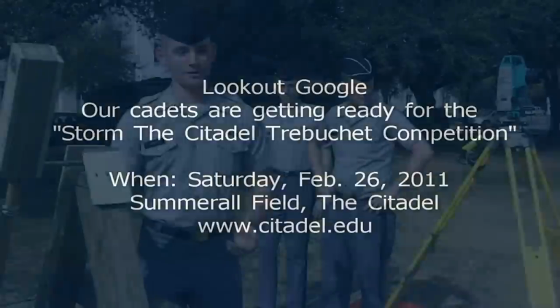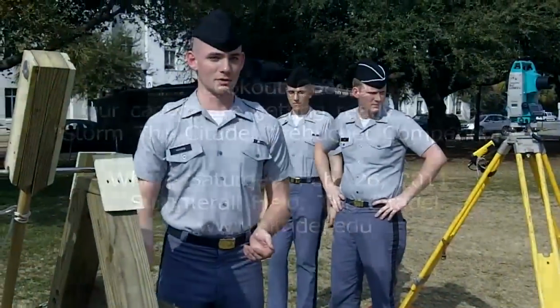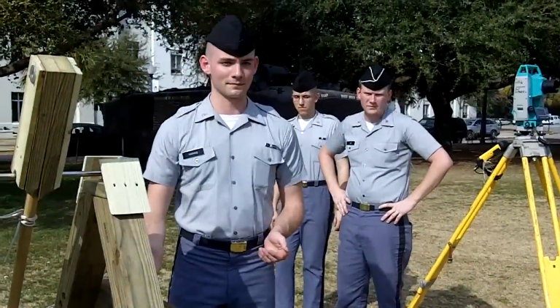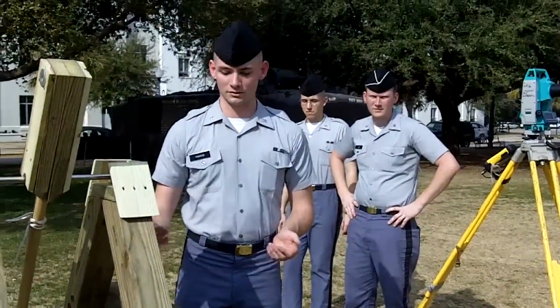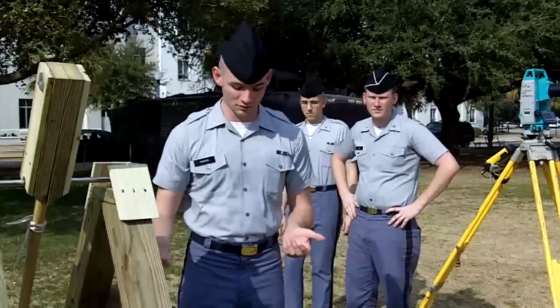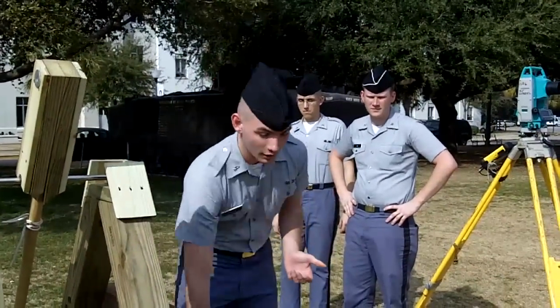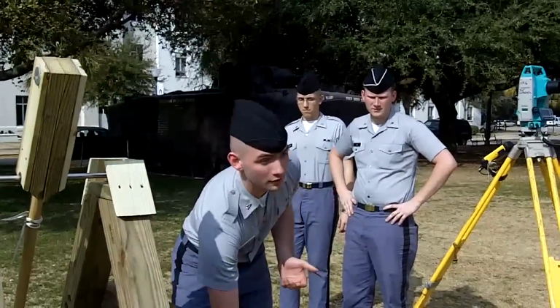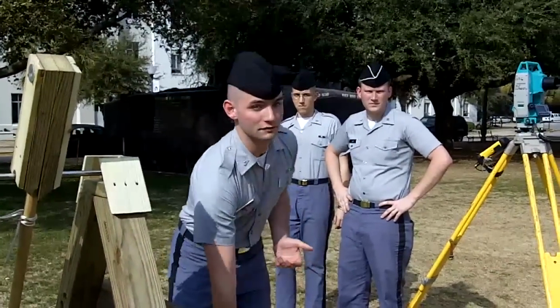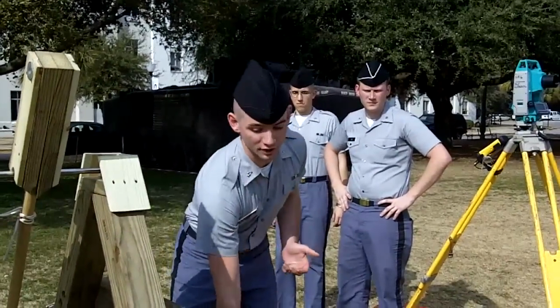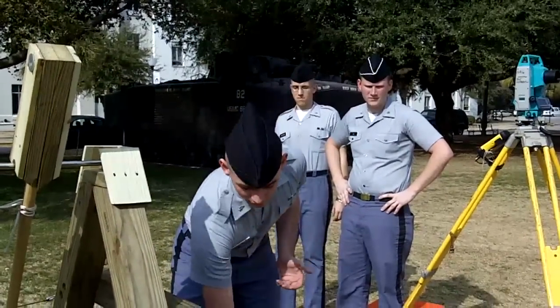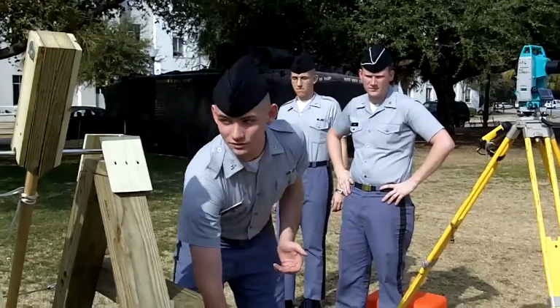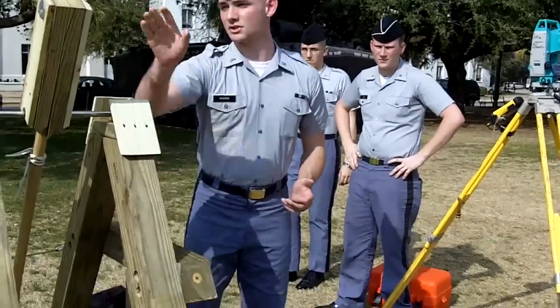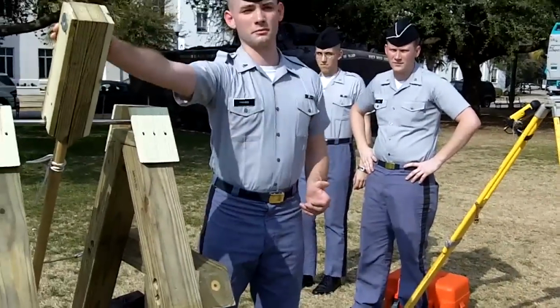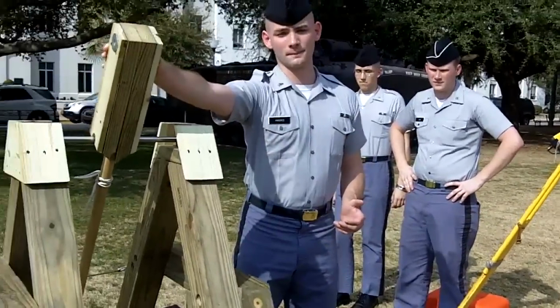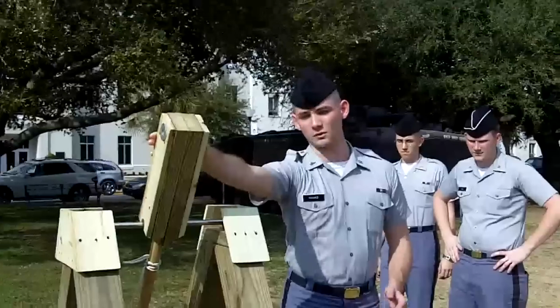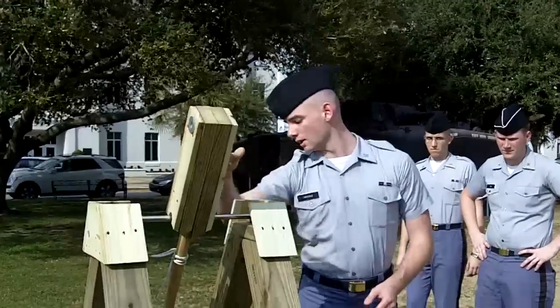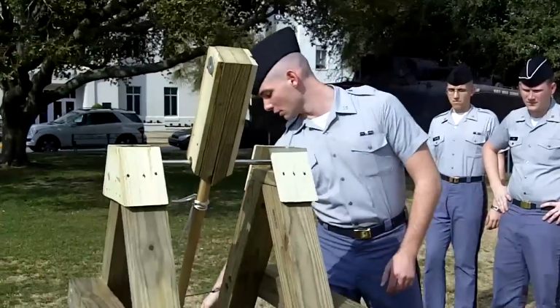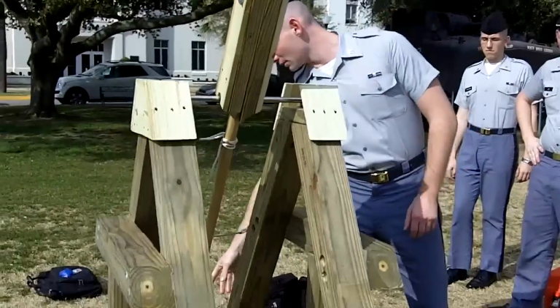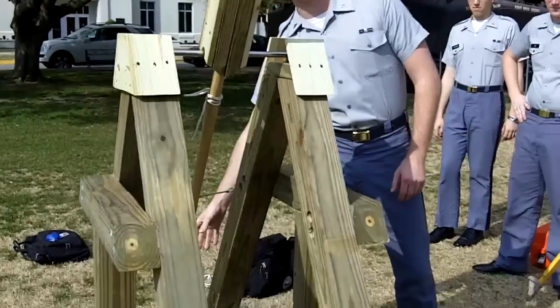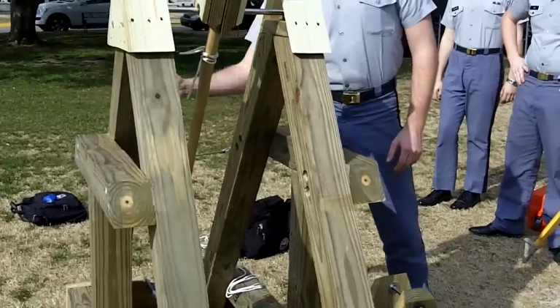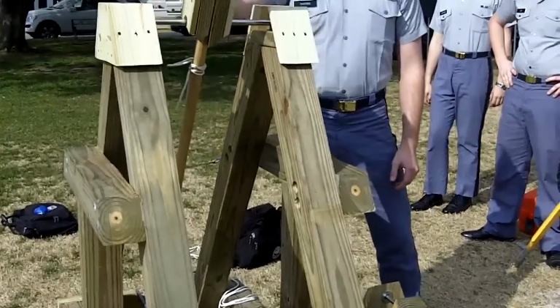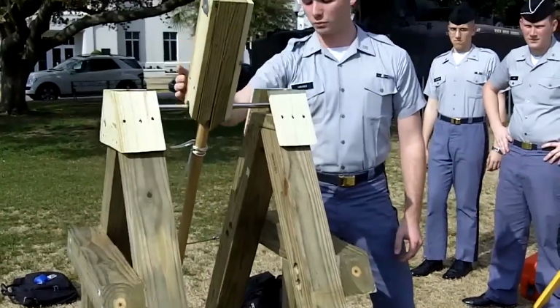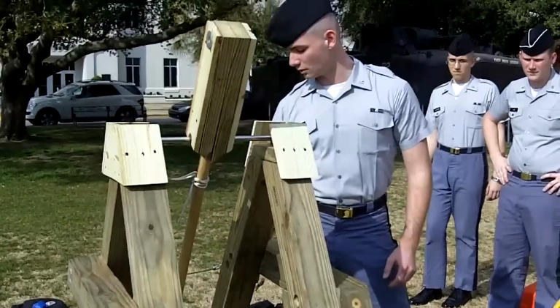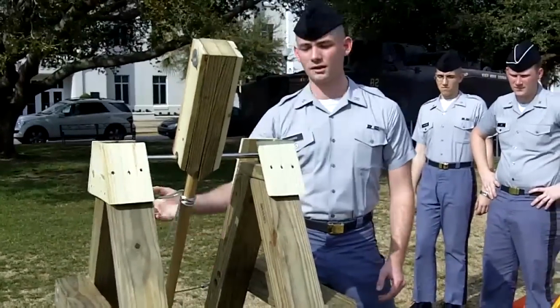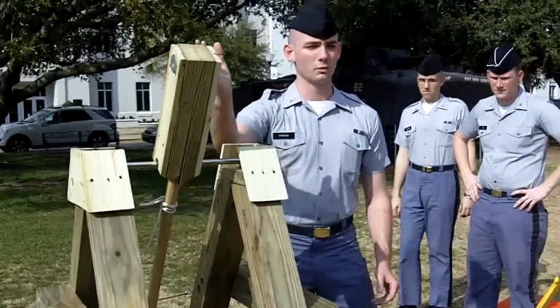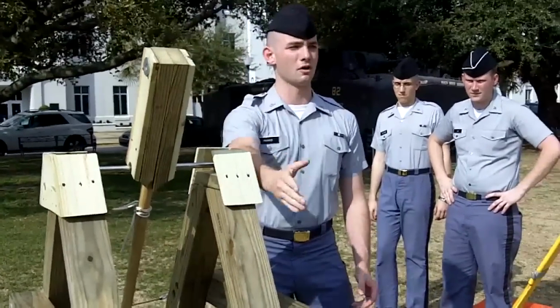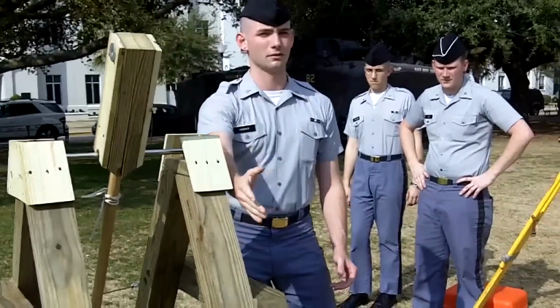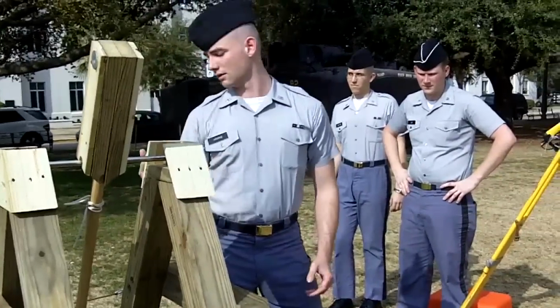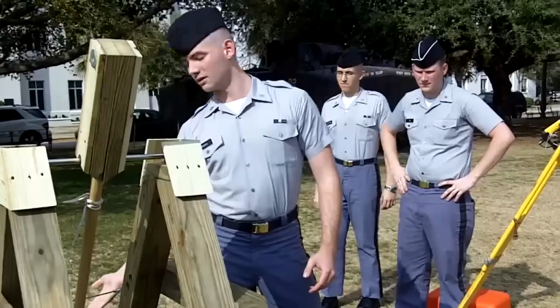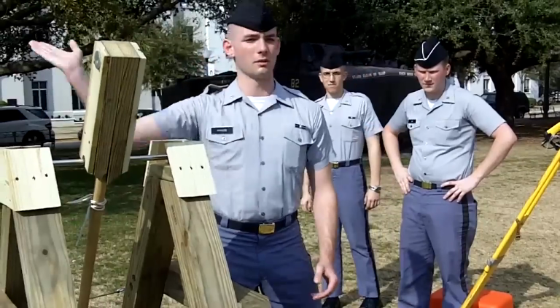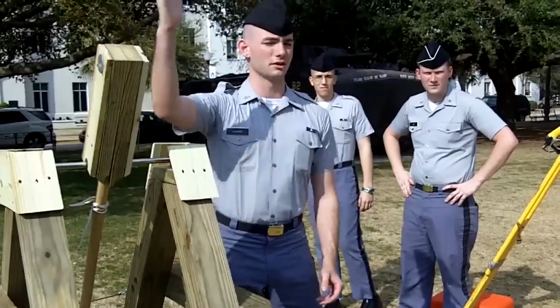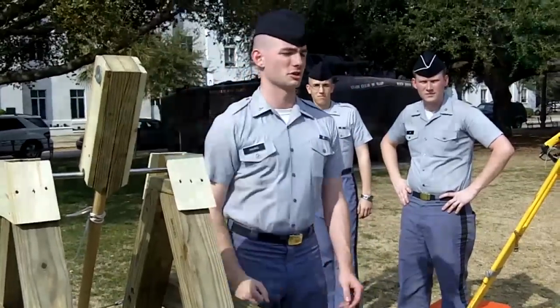This is a trebuchet. It uses a counterweight here to fire a projectile. This will be attached to the end of the bar here with the weight. We will load the round here and pull the tripwire, and the weight will fall, bringing the back end of the arm up and launch the projectile.